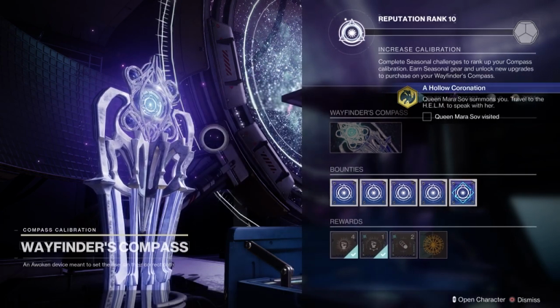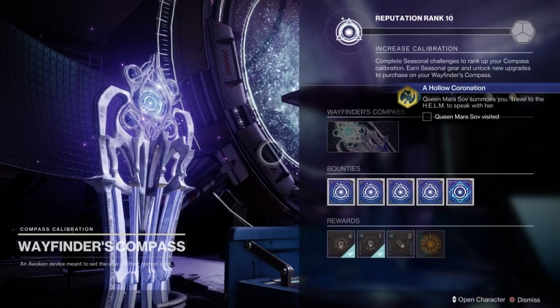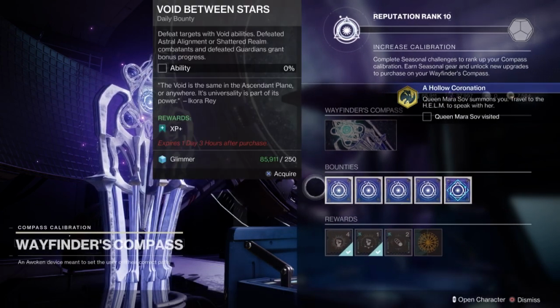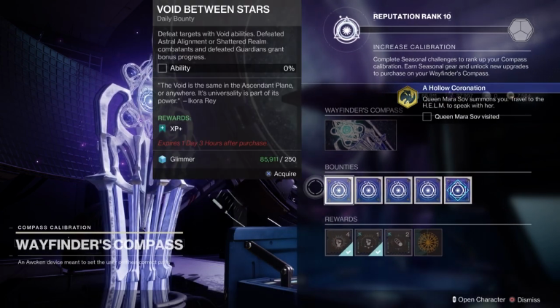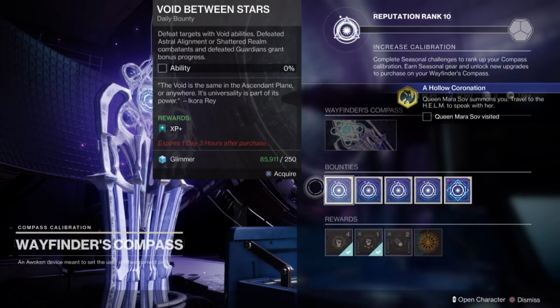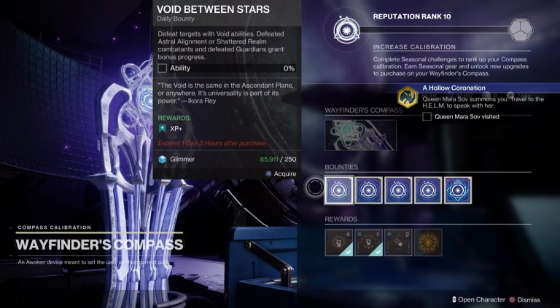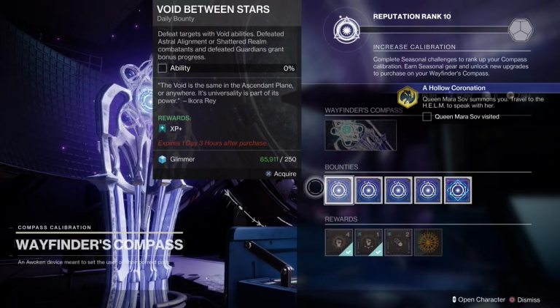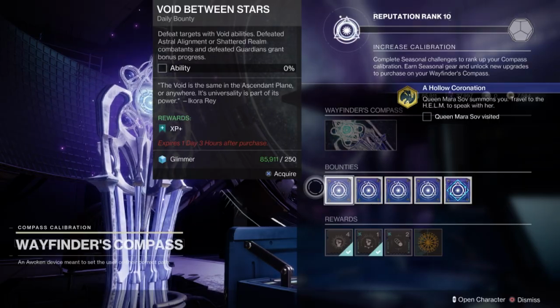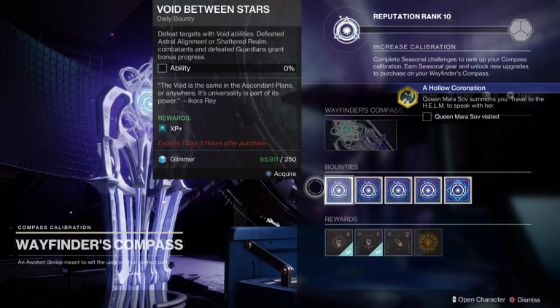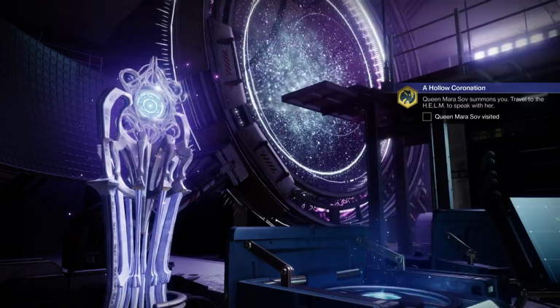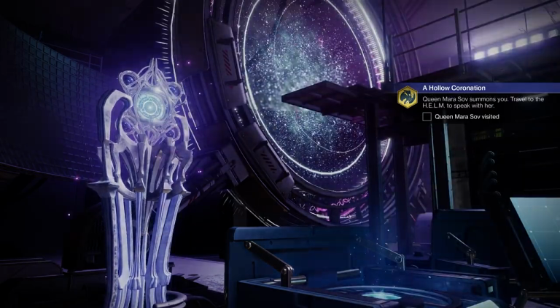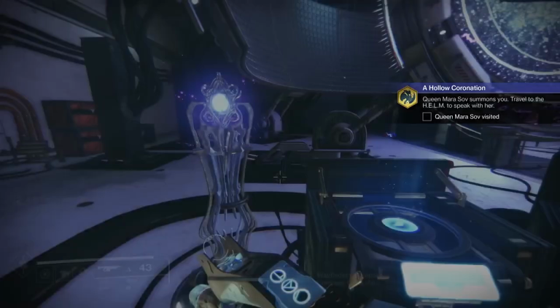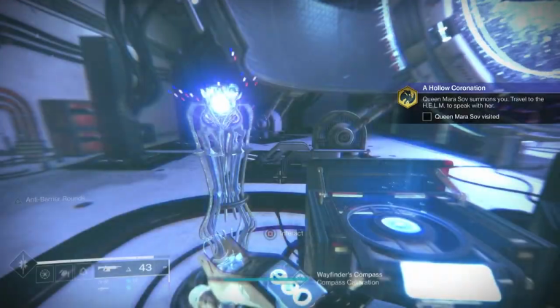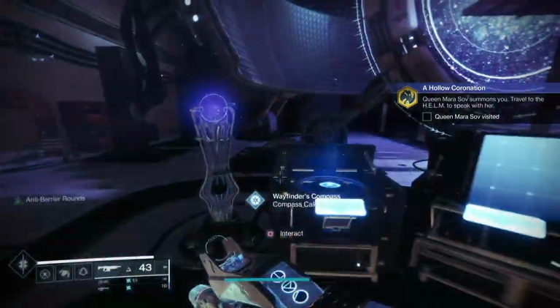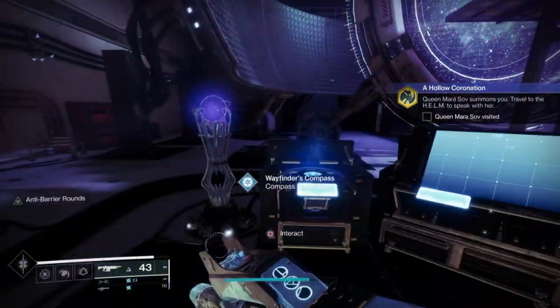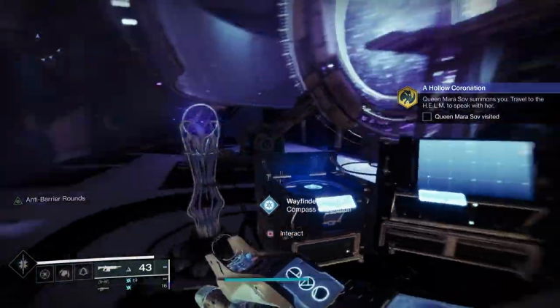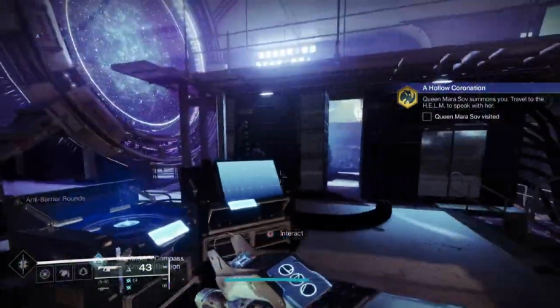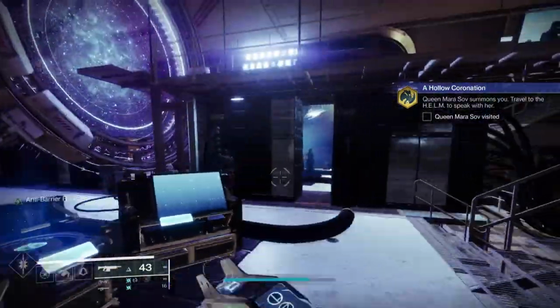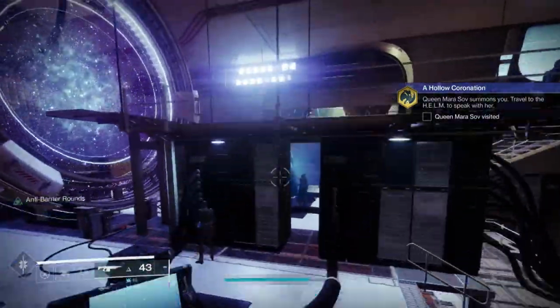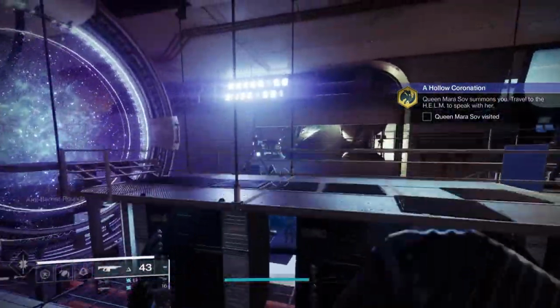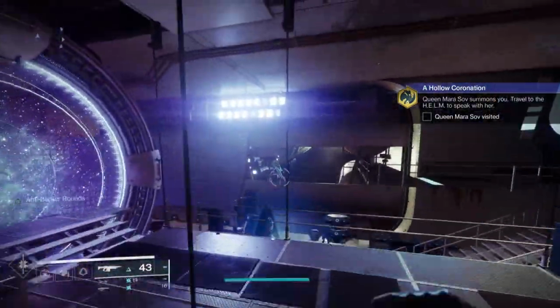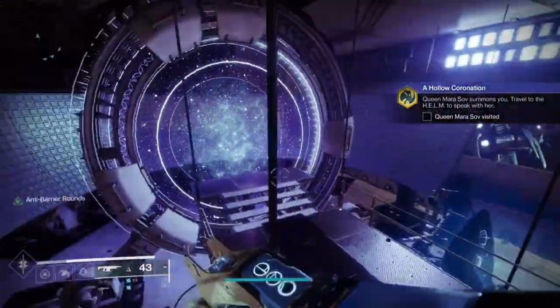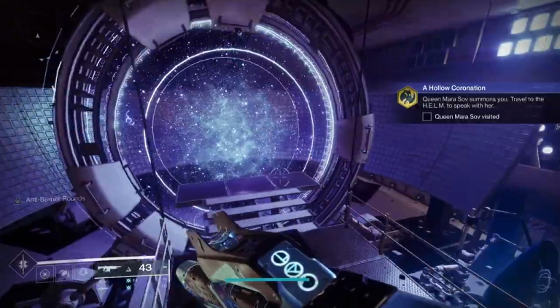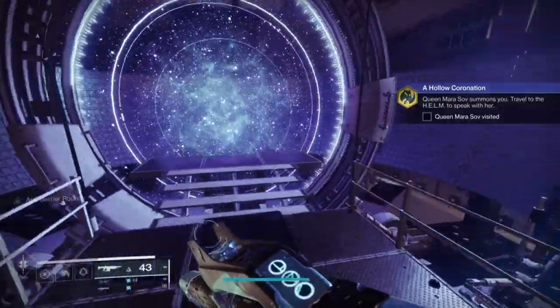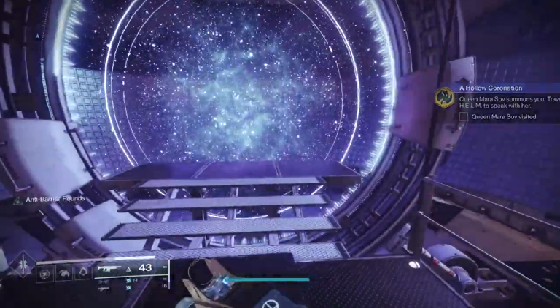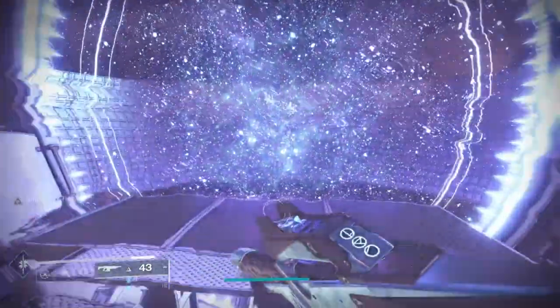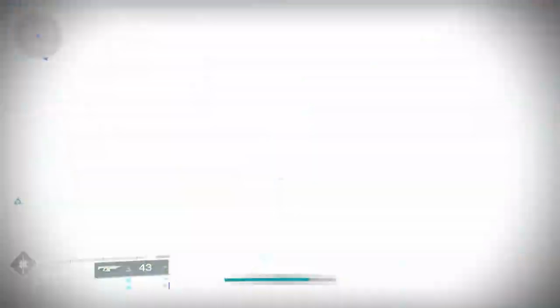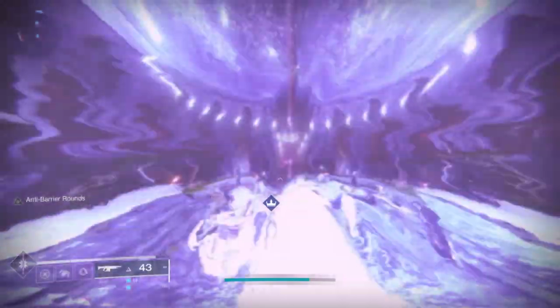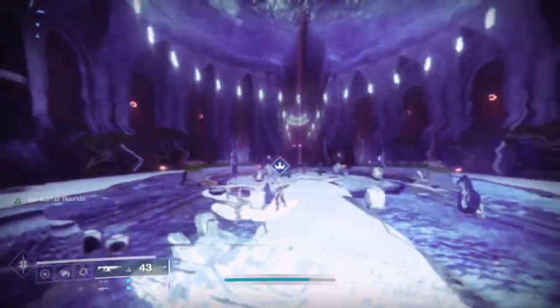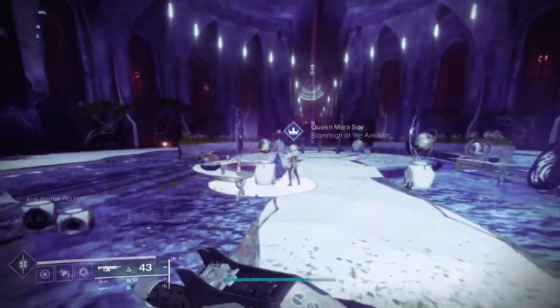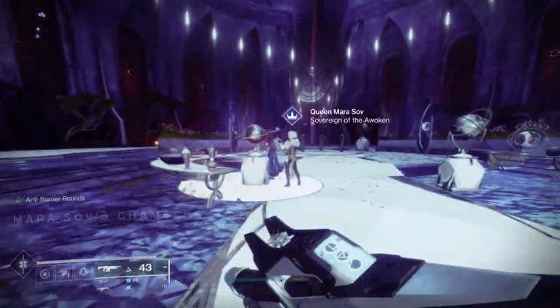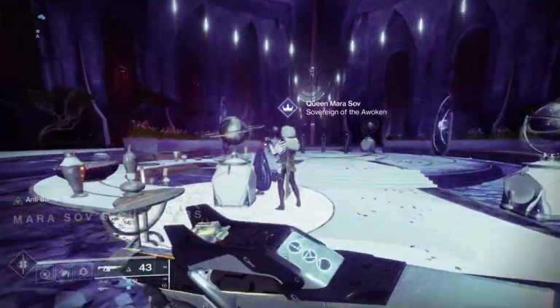Go down to Mara and get the exotic quest. It'll say you need to do the offensive for this week. However, if you've already completed that, it'll autocomplete — so that's a step you don't have to do.